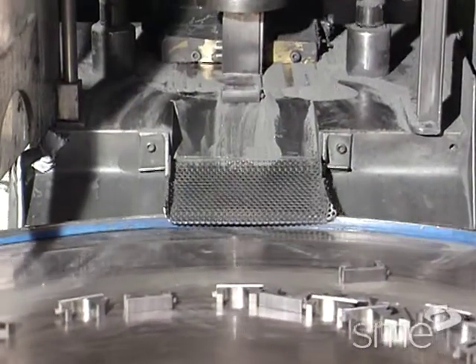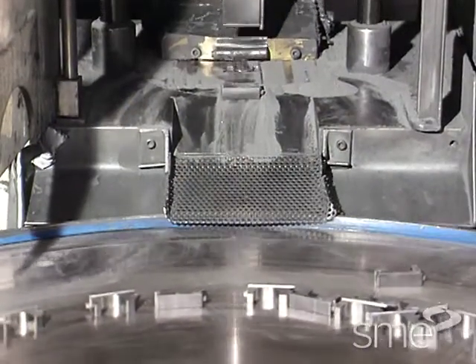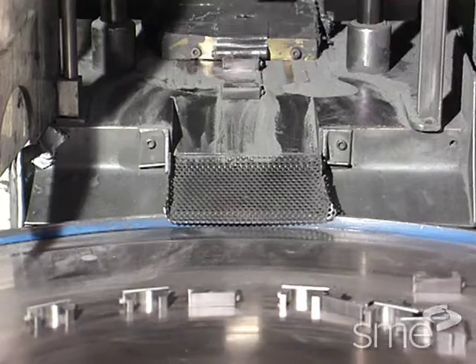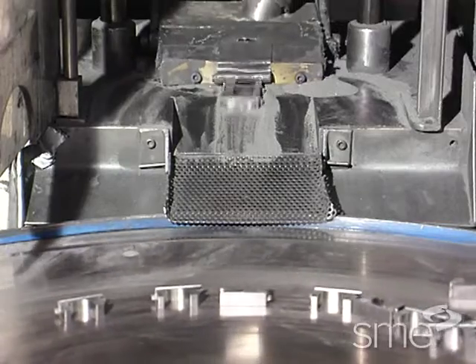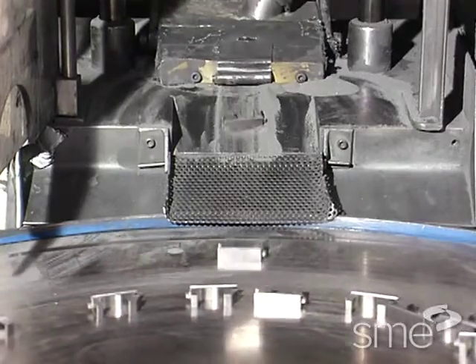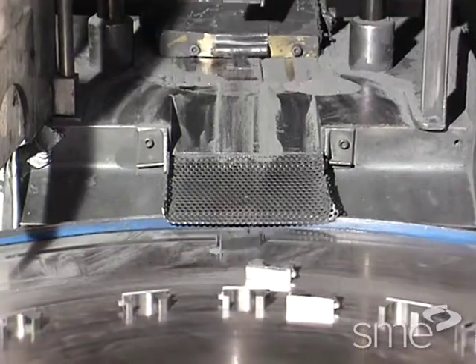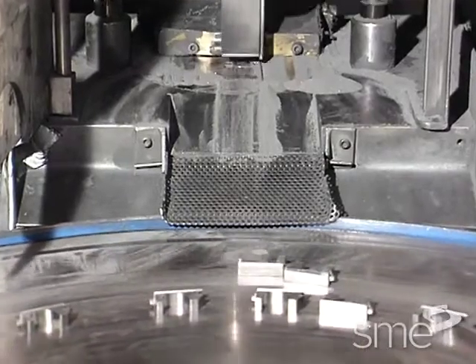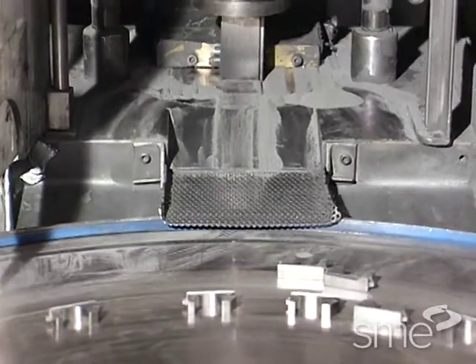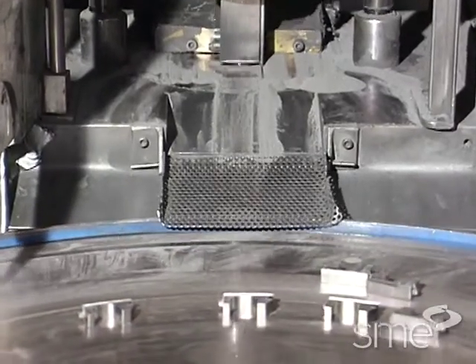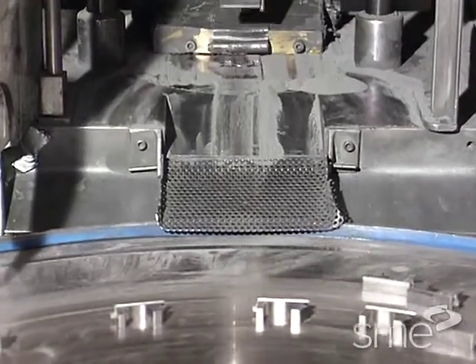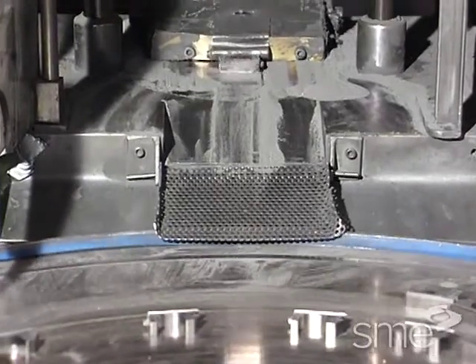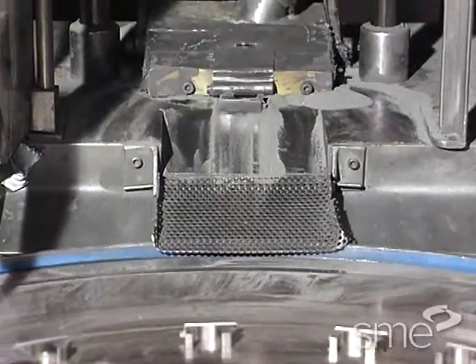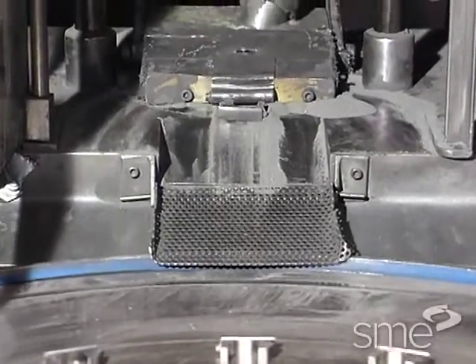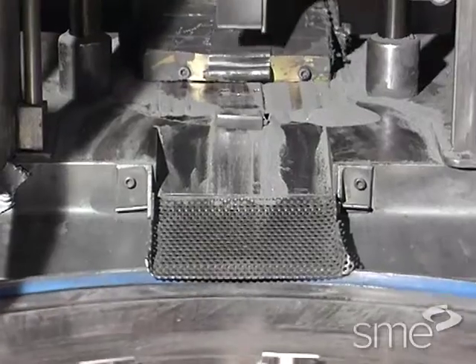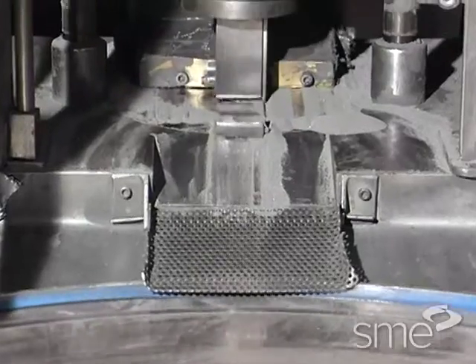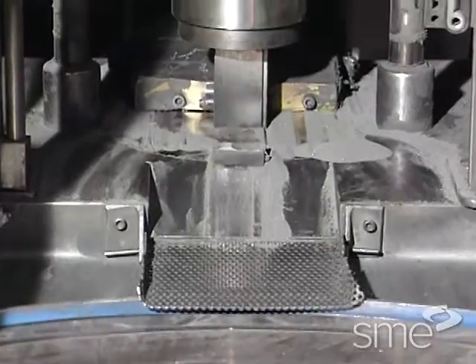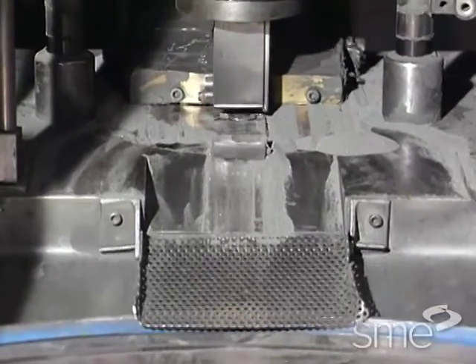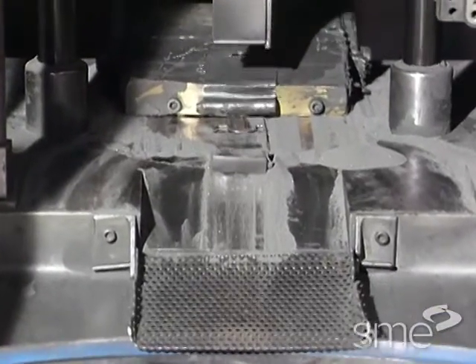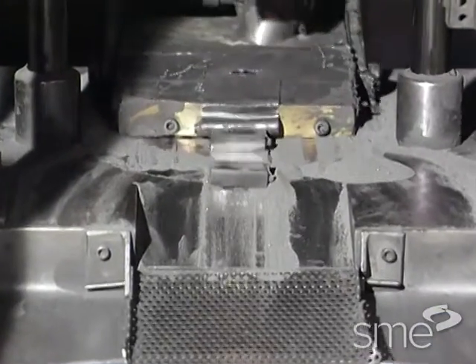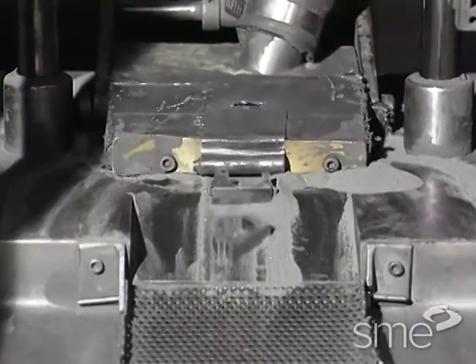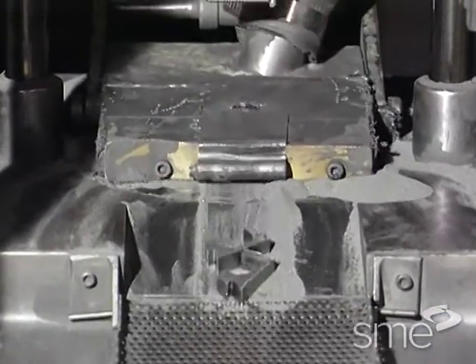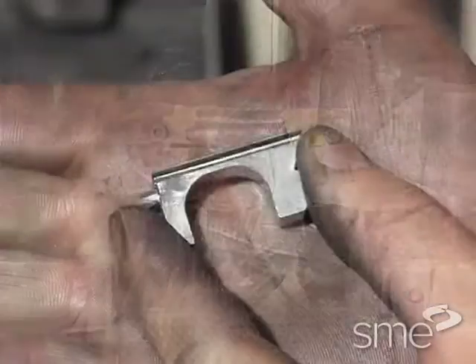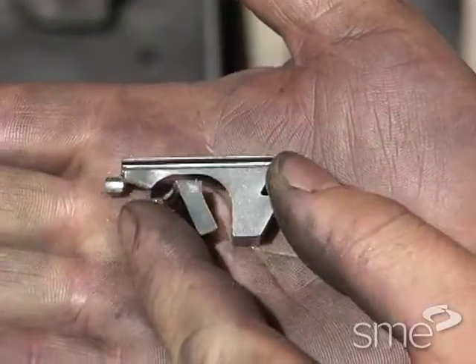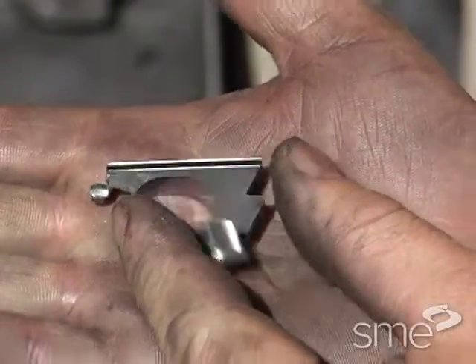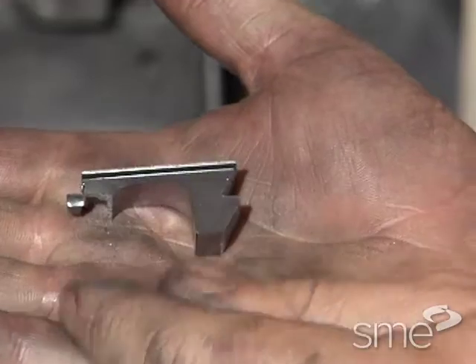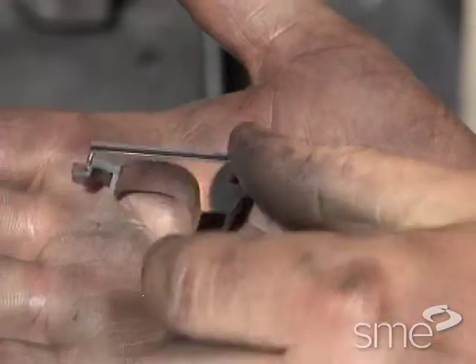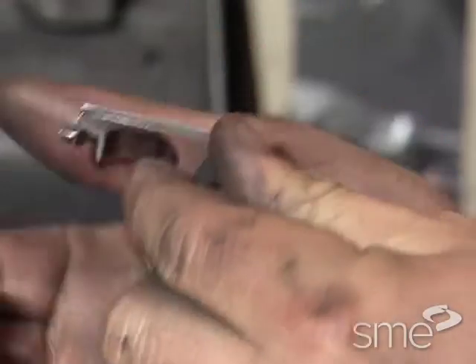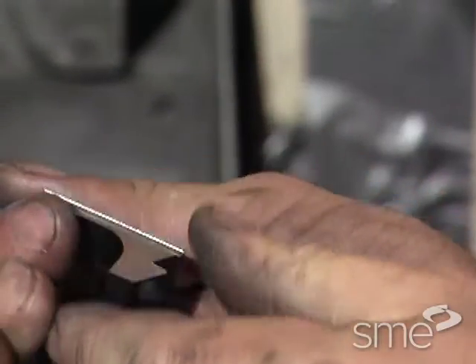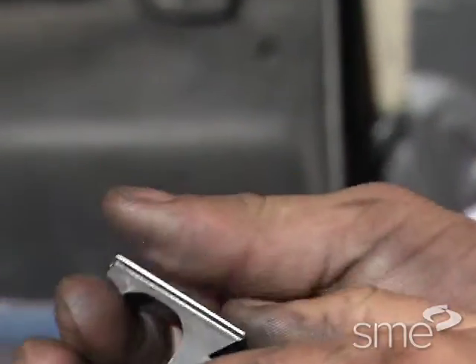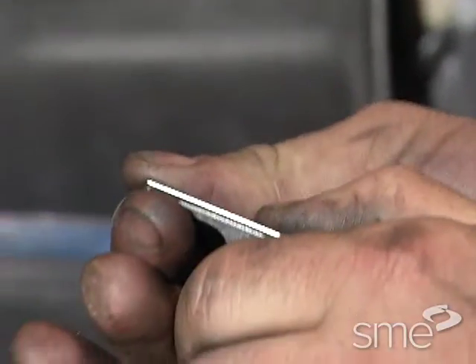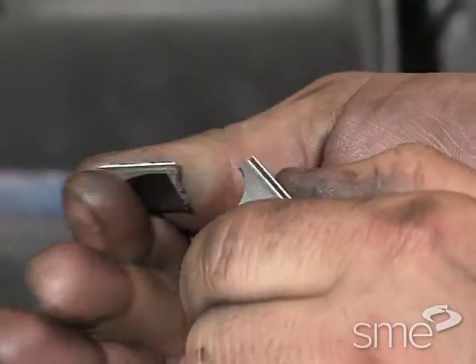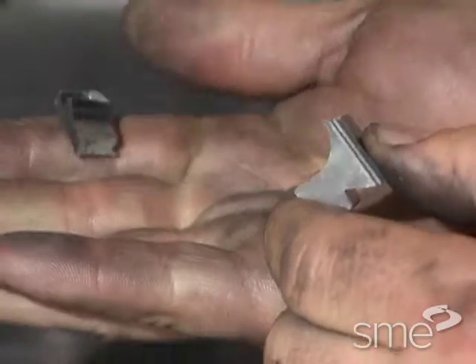At this point, the part, or compact, is in a green state where the powder particles are just lightly joined together. In this state, the parts have a so-called green strength, which is usually only sufficient for handling purposes.